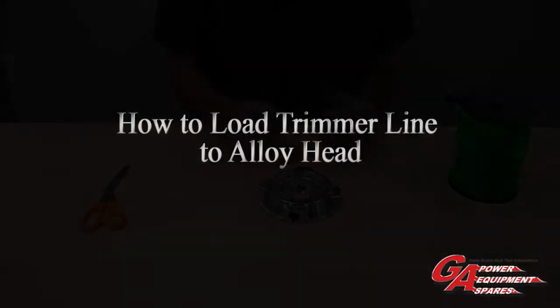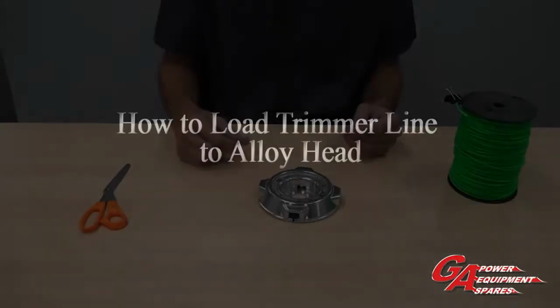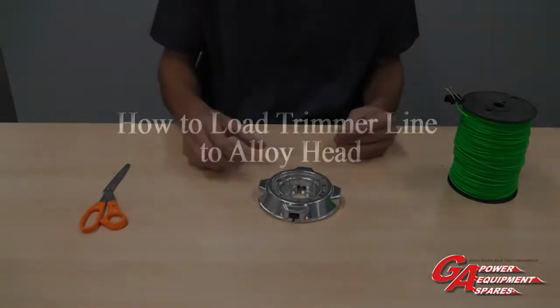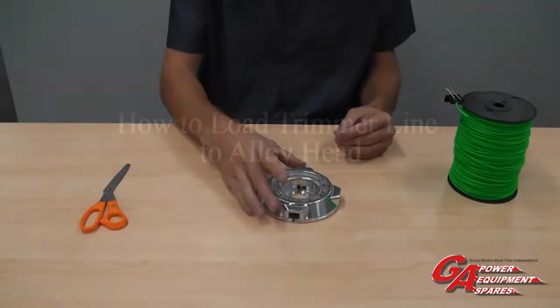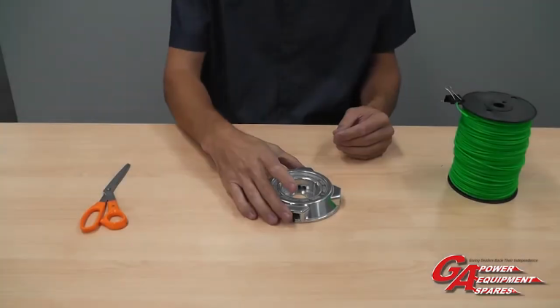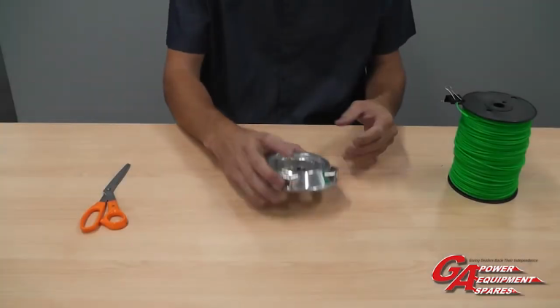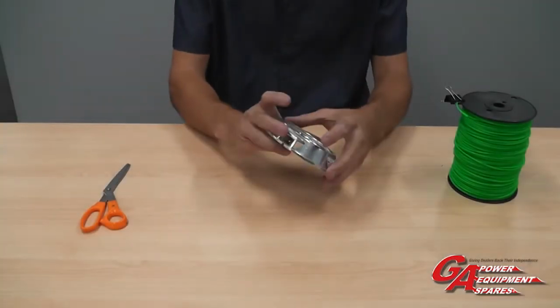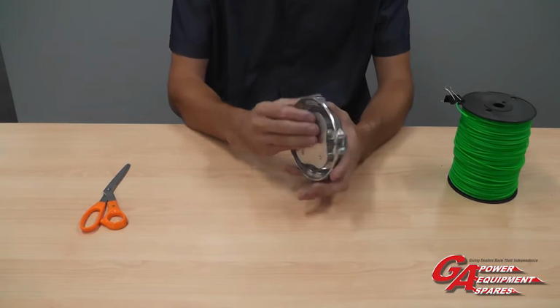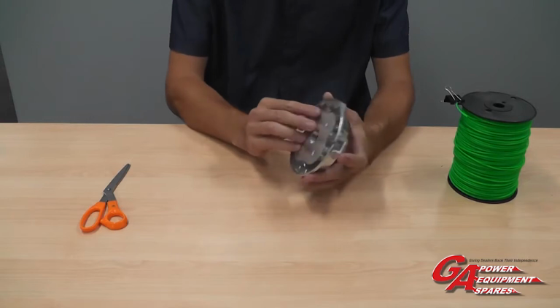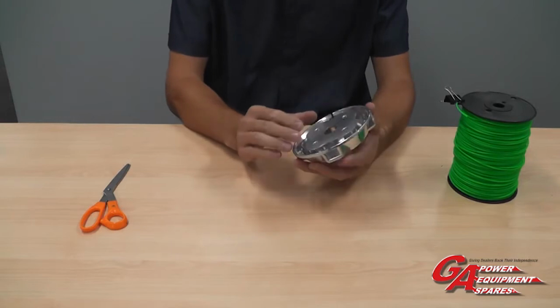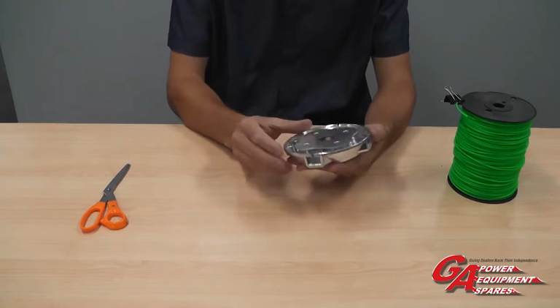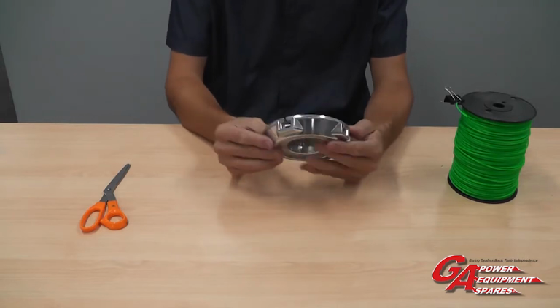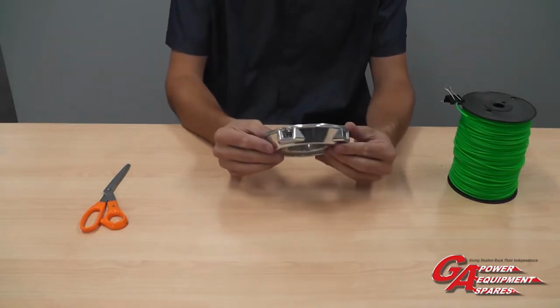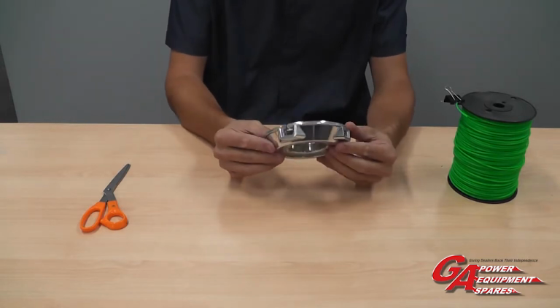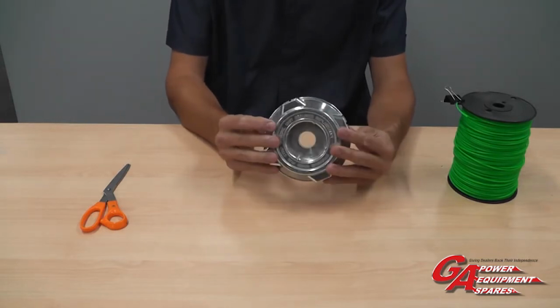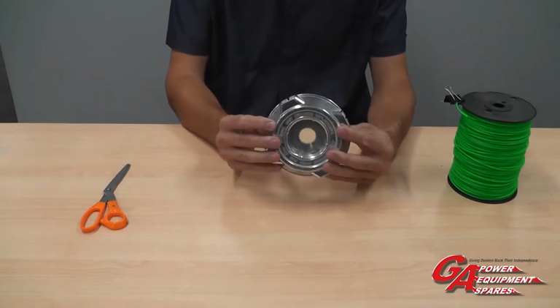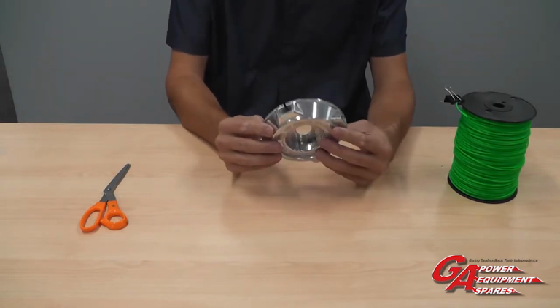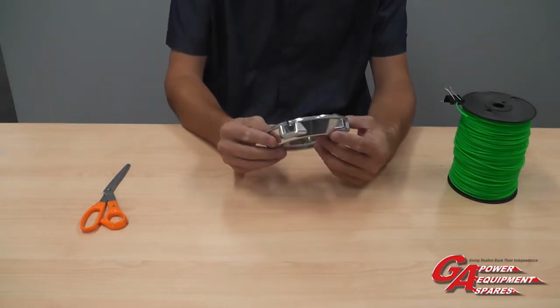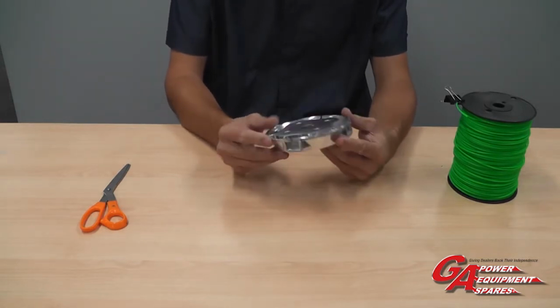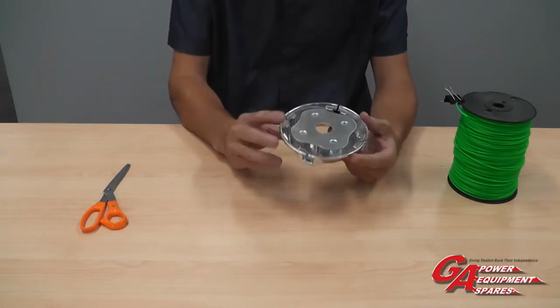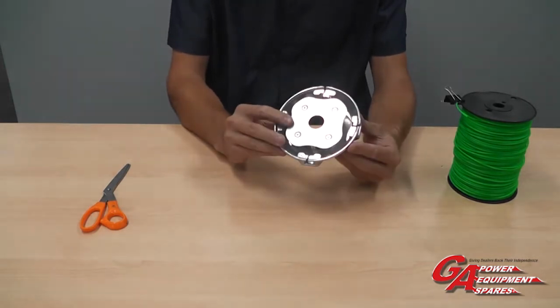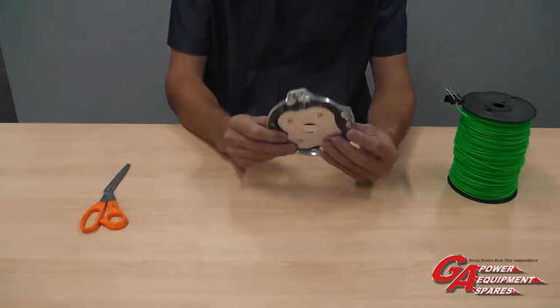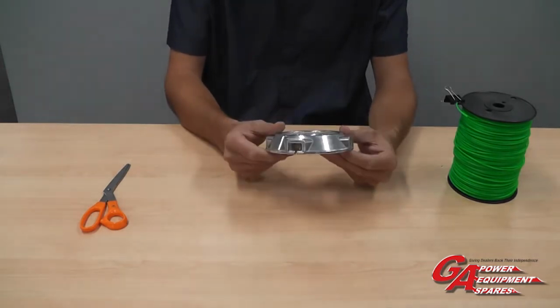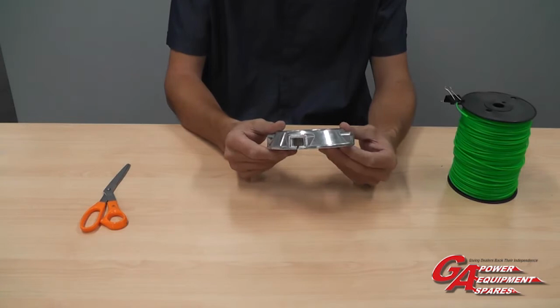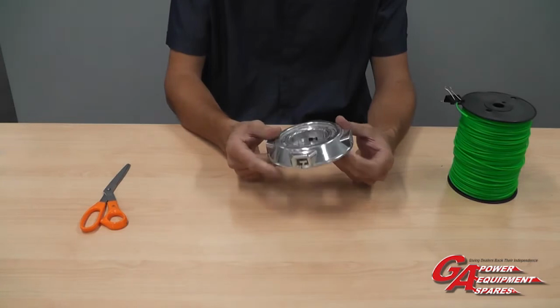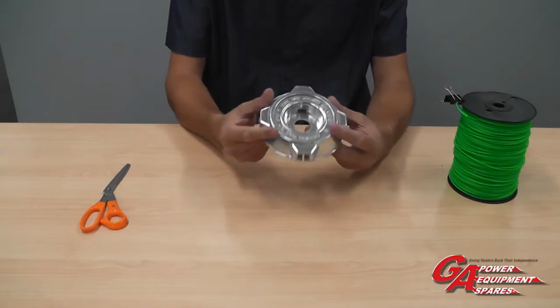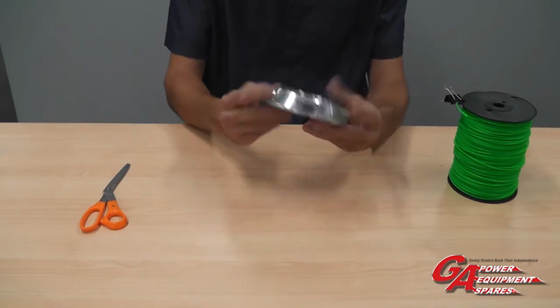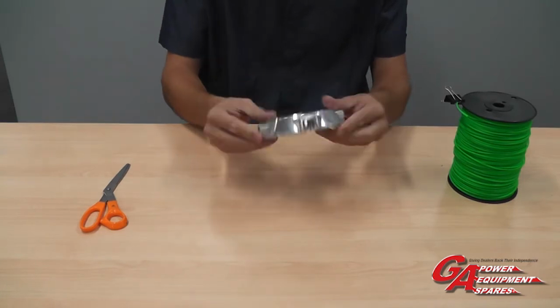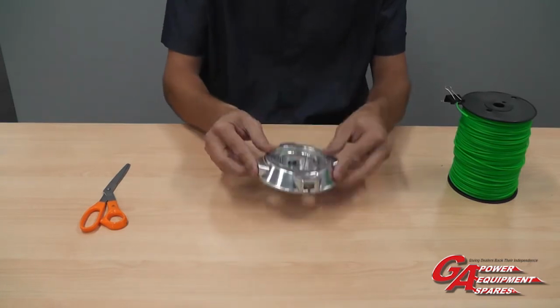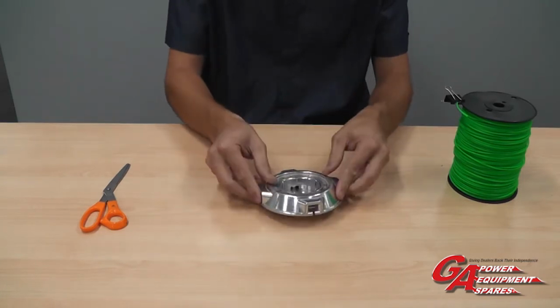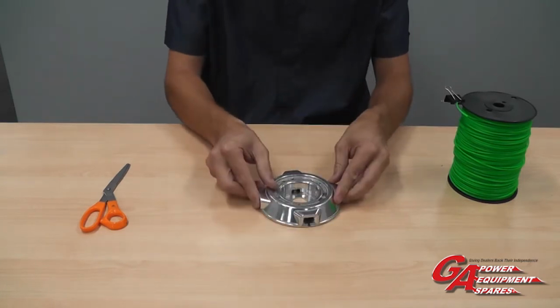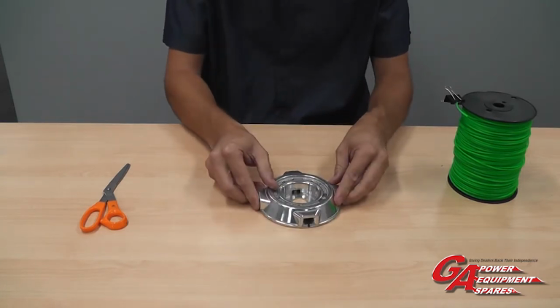Today I'm going to be showing you how to fit line to our alloy head. This can be done on the trimmer or off the trimmer, but today will be off just for the purpose of the video.